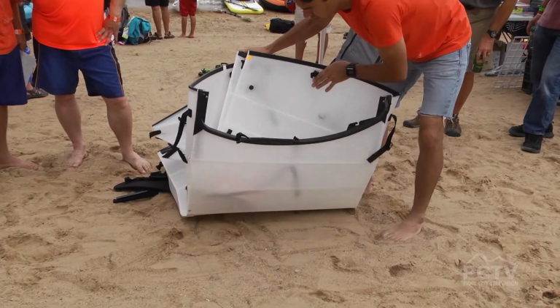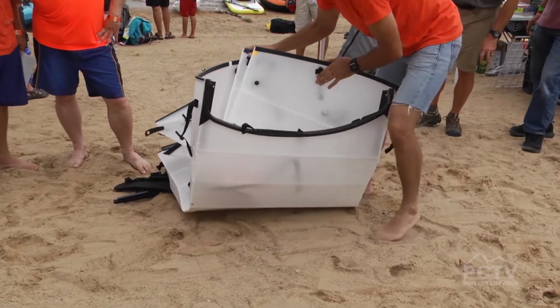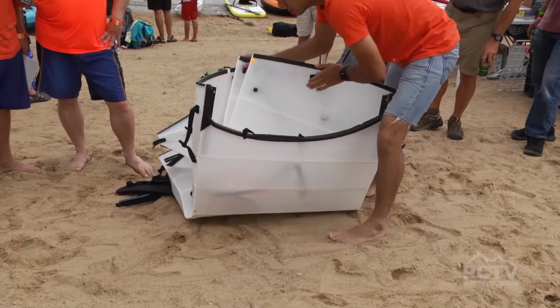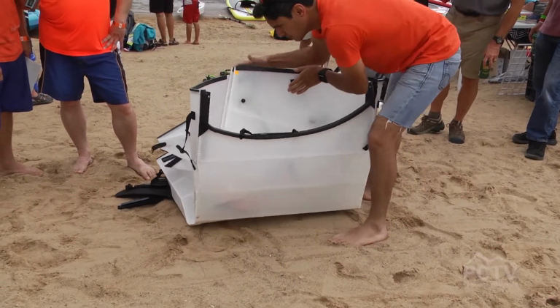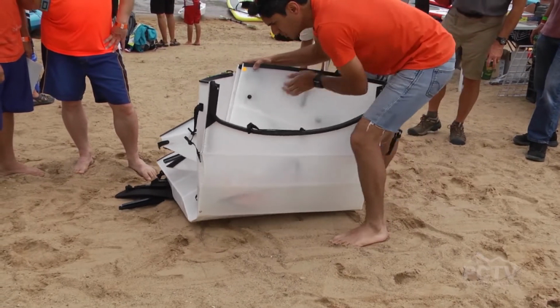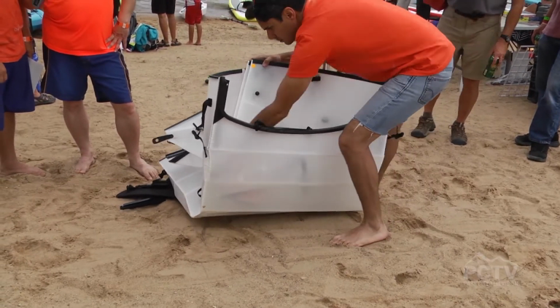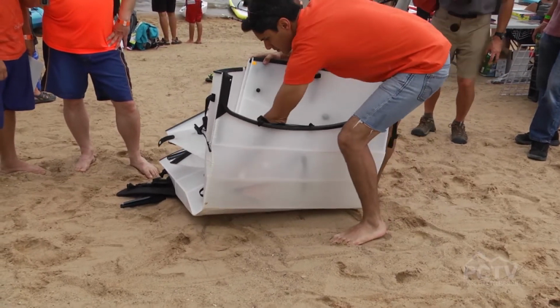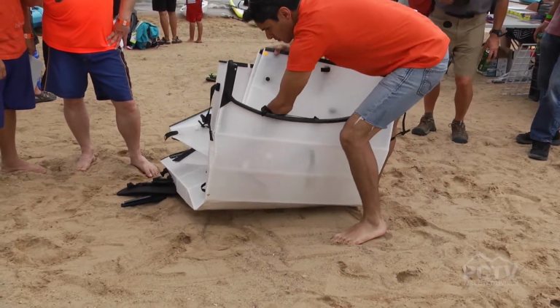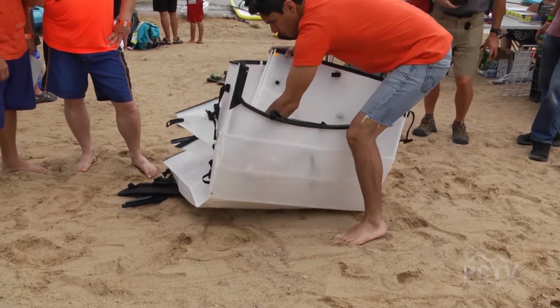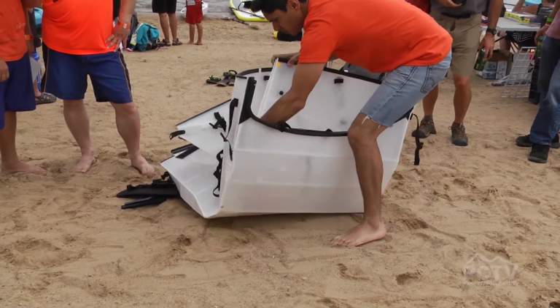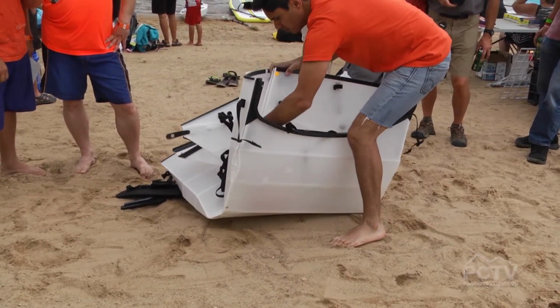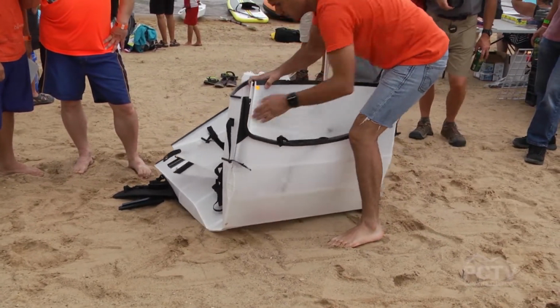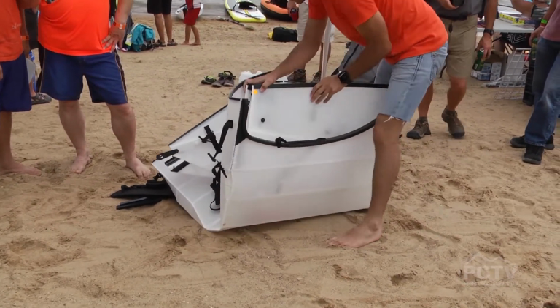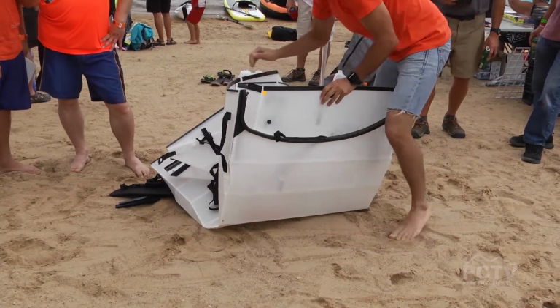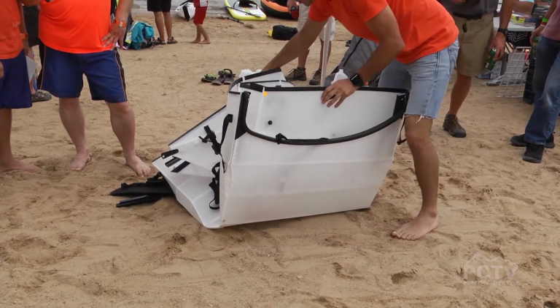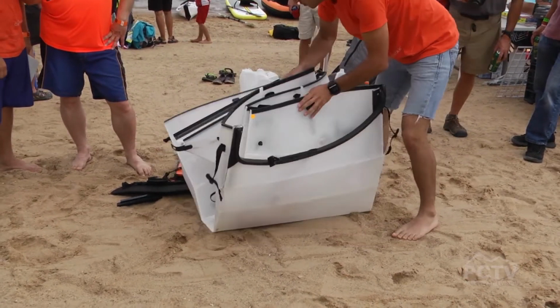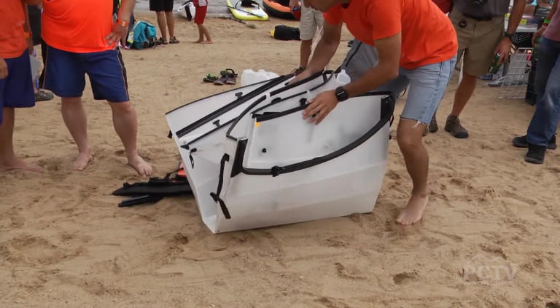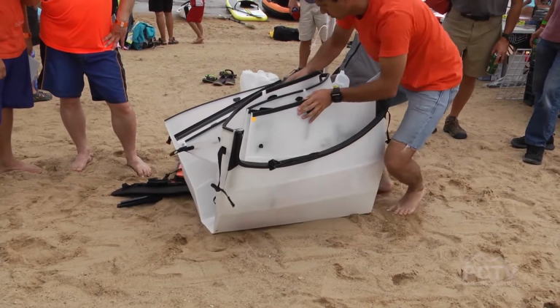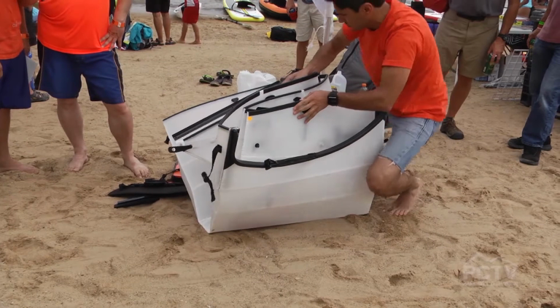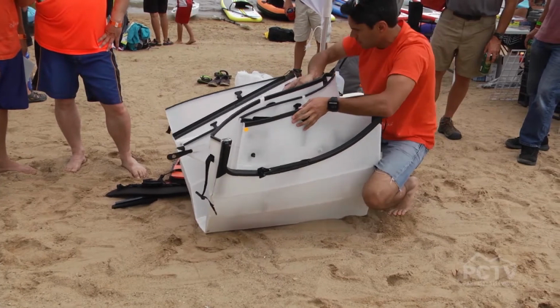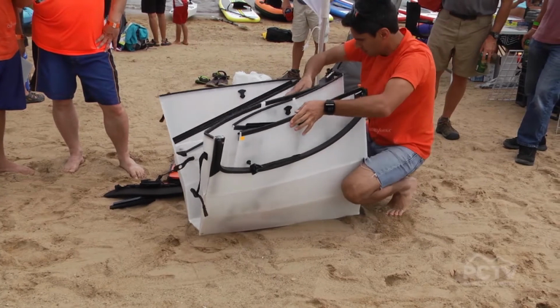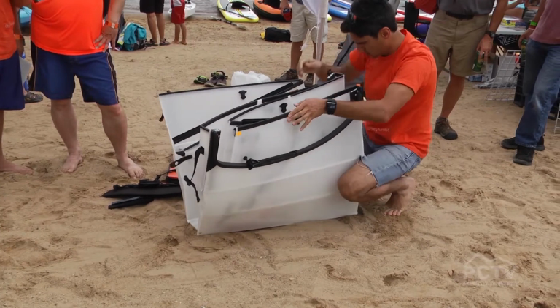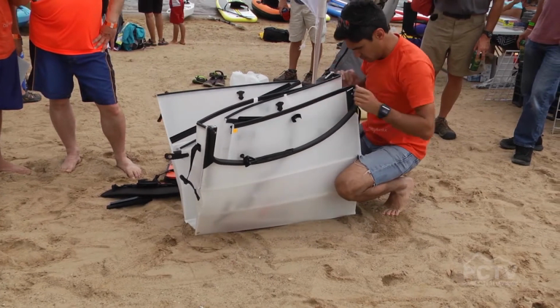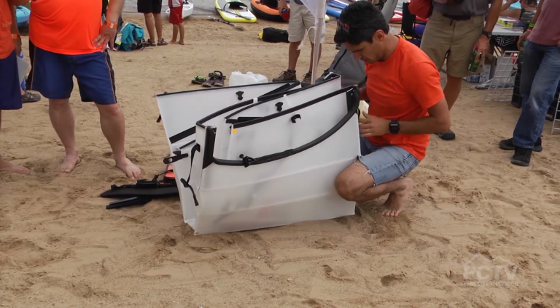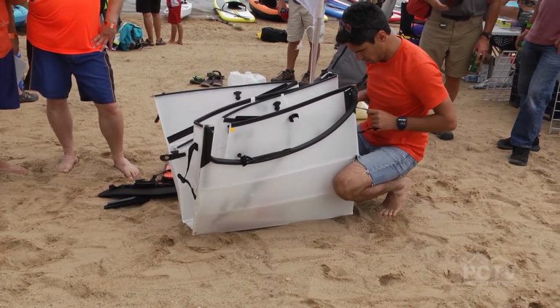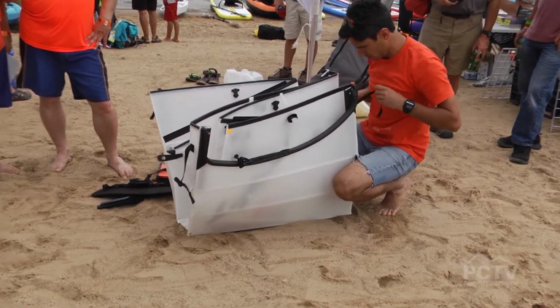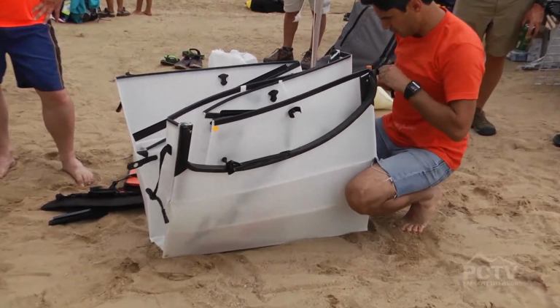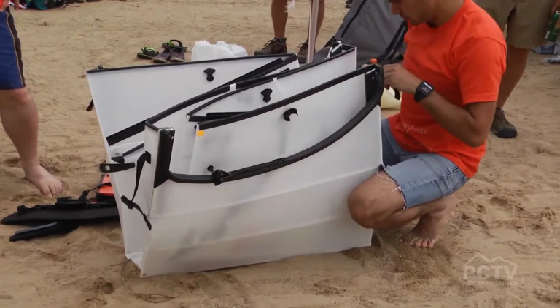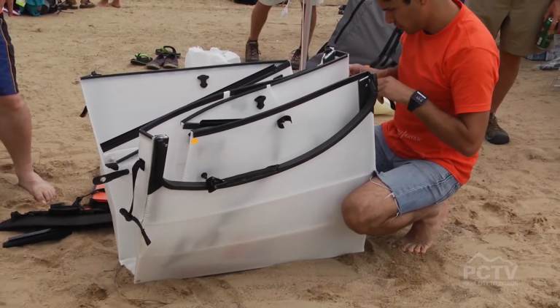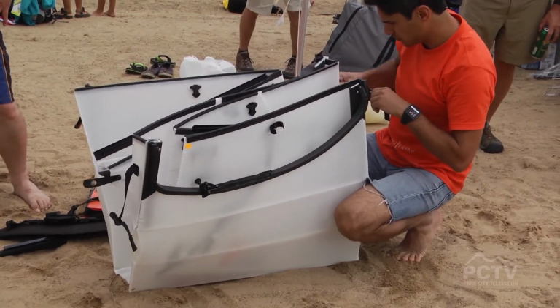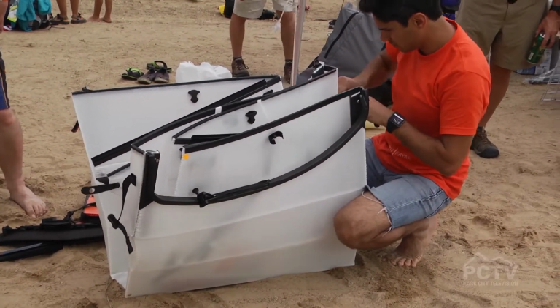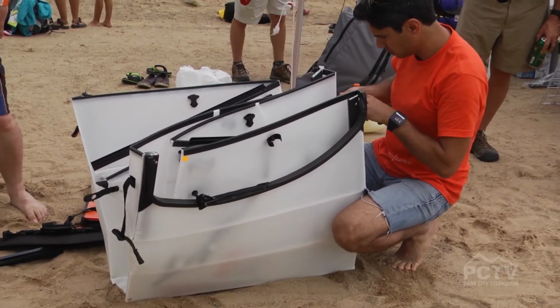It looks a little complicated, but it really isn't. It's actually really intuitive. Once you figure out where things go, you've got it — it just snaps together, and it's quite simple.